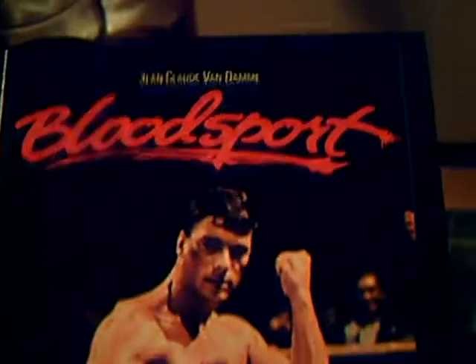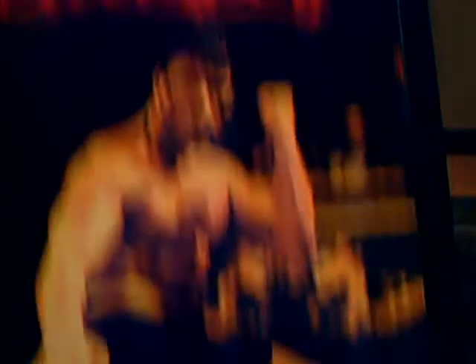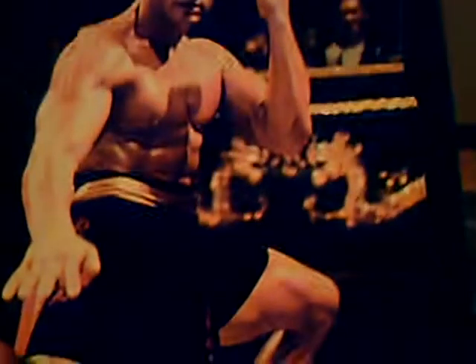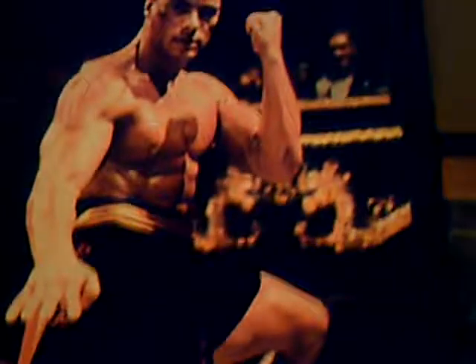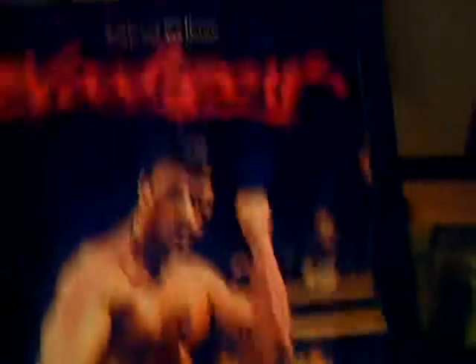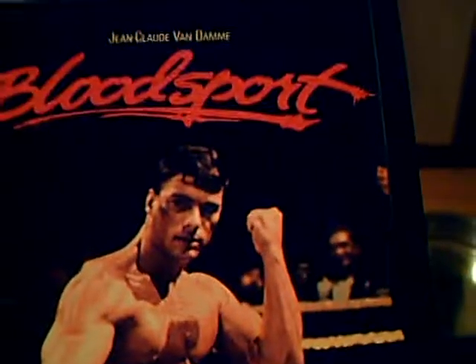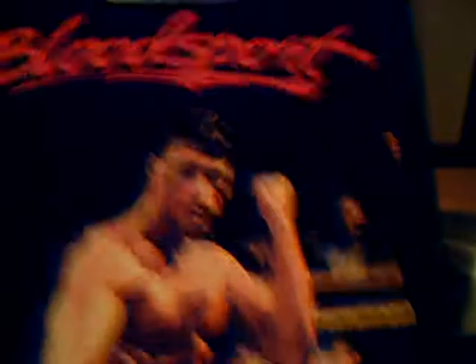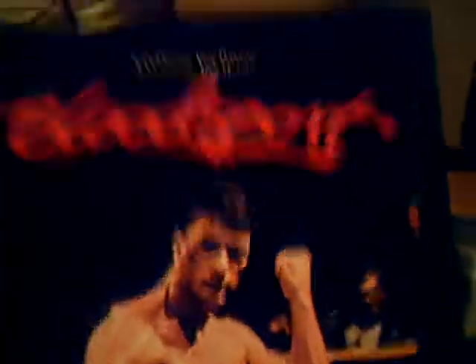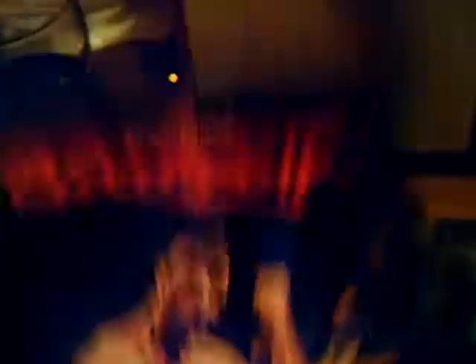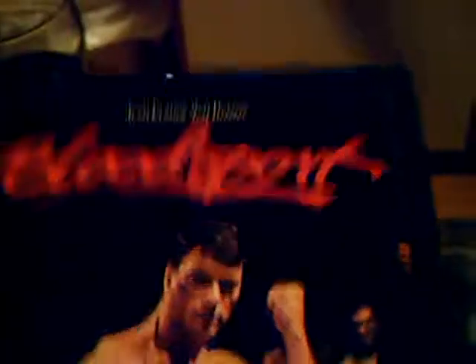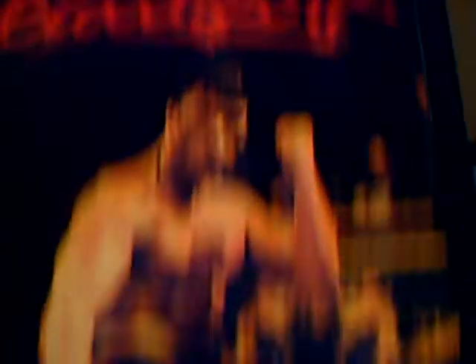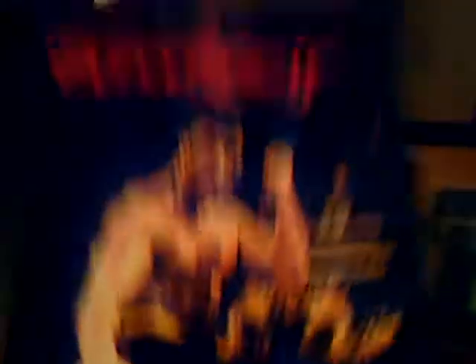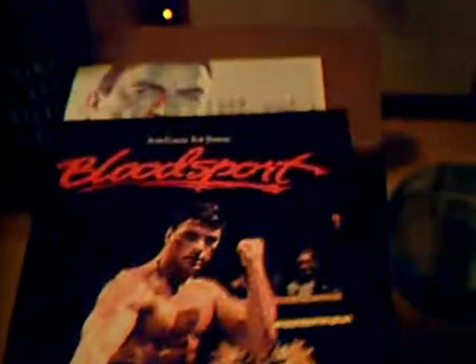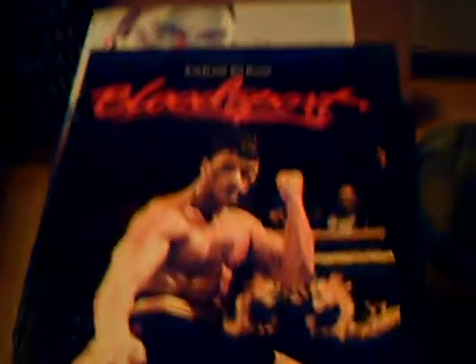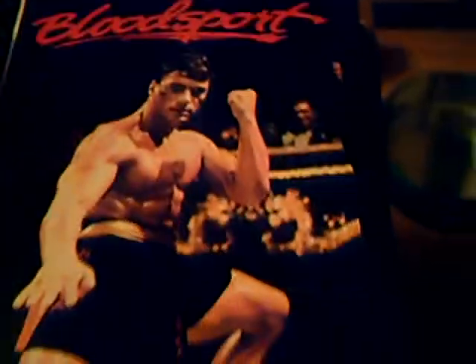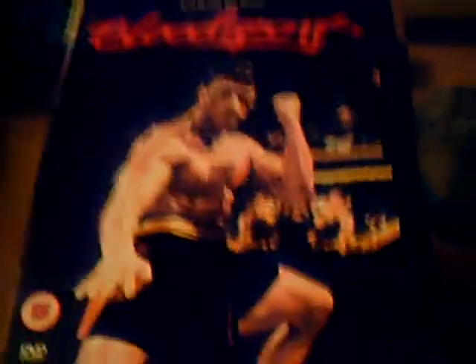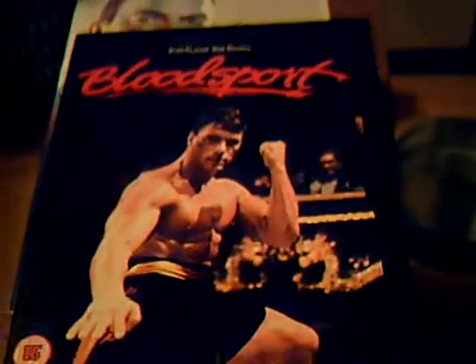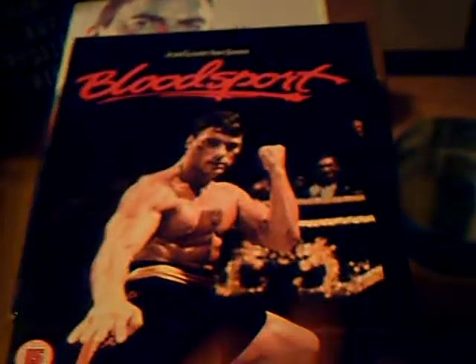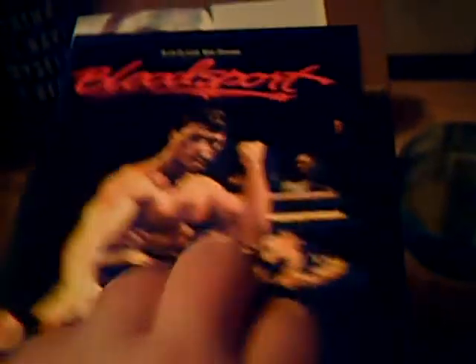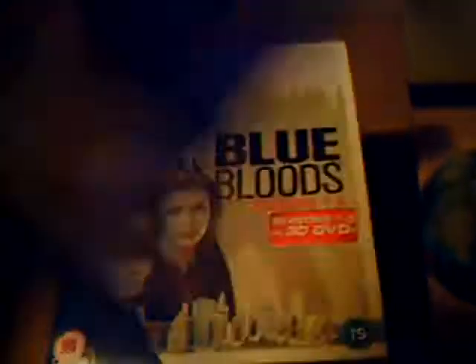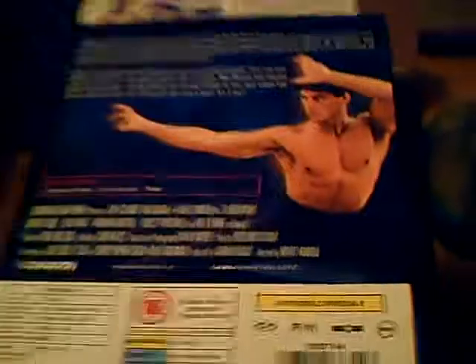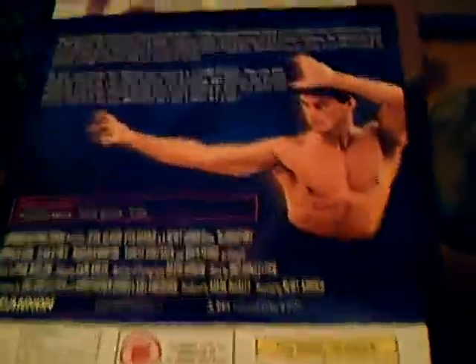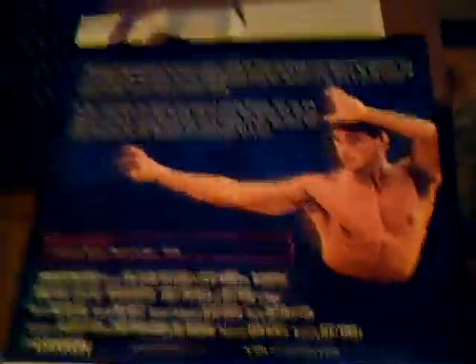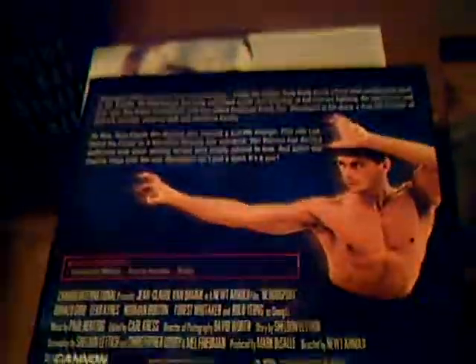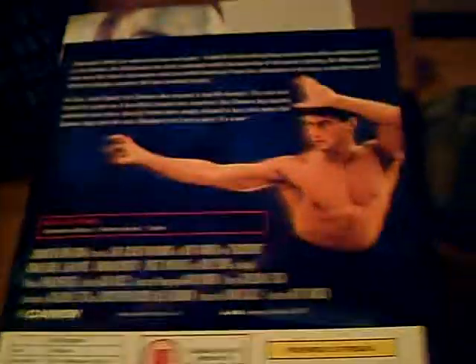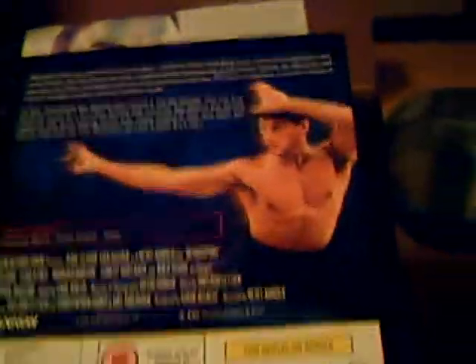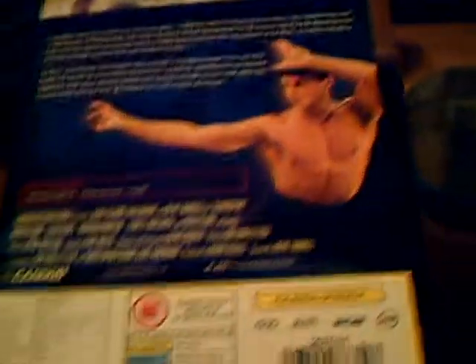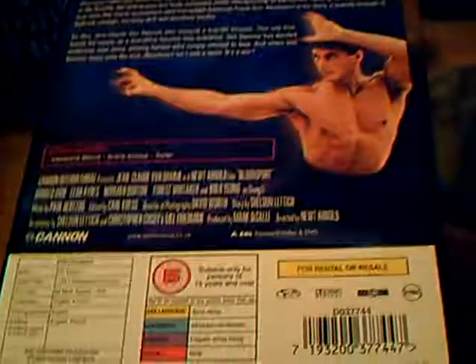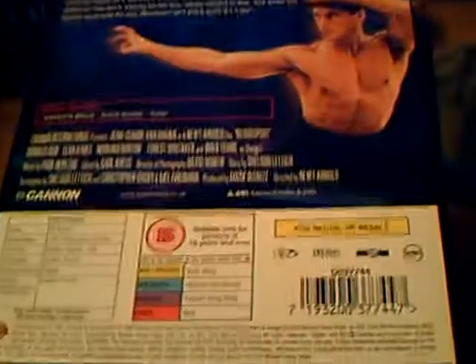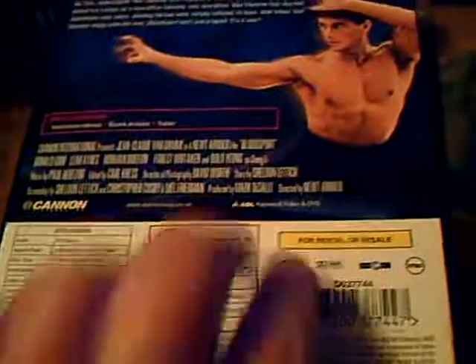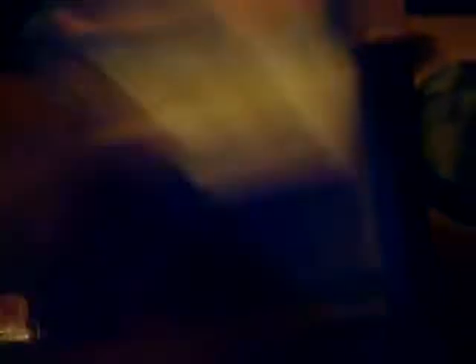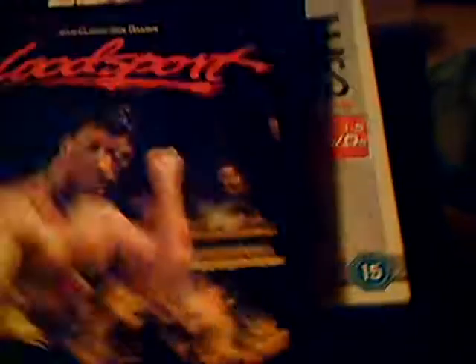Bloodsport here — my favourite Van Damme movie, ever since I was a kid. Technically it's probably not his best movie but I grew up watching it, so it's still my favourite to this day. Bloodsport.